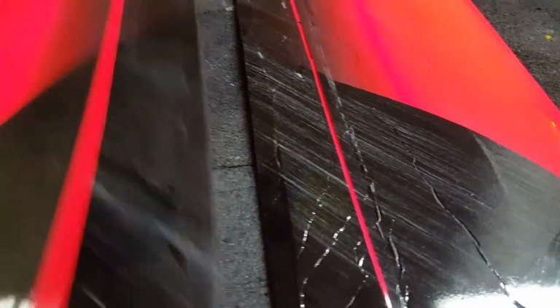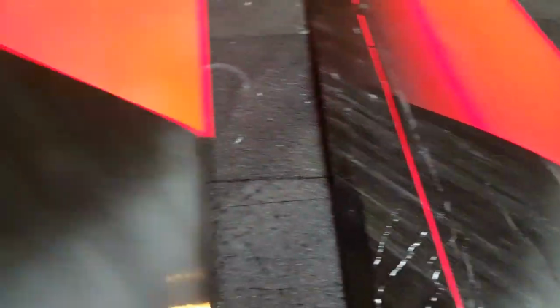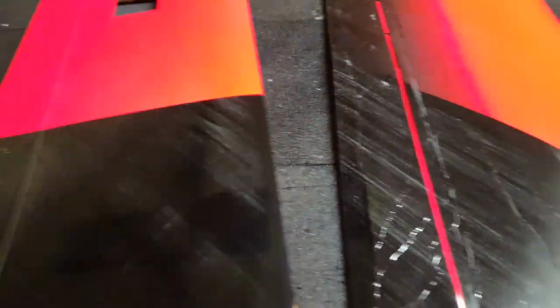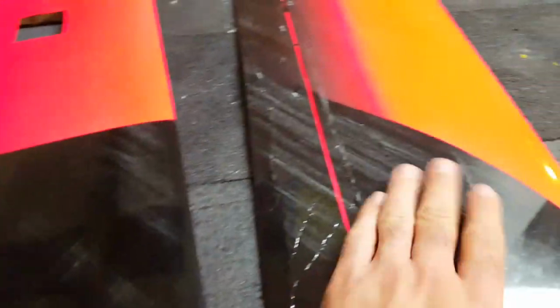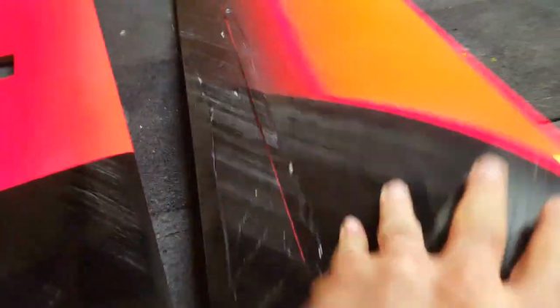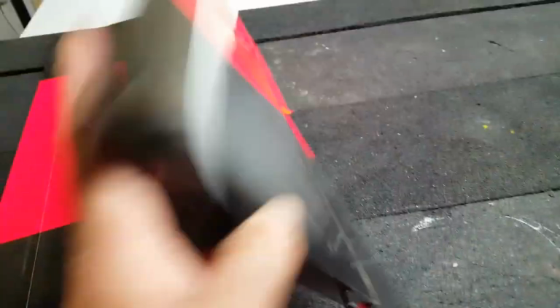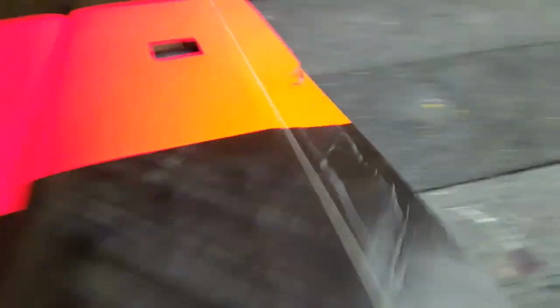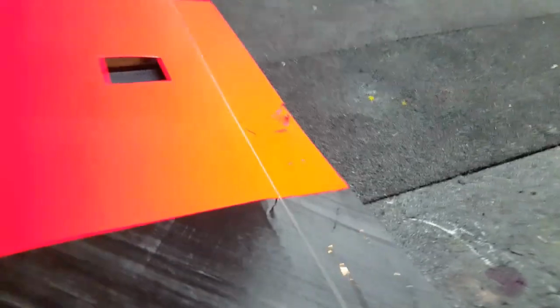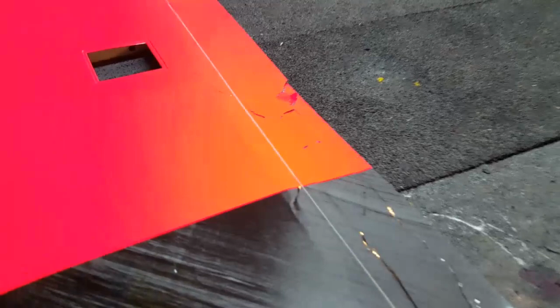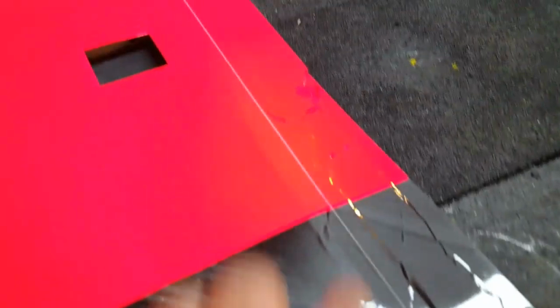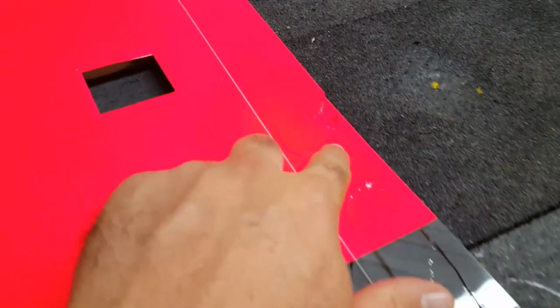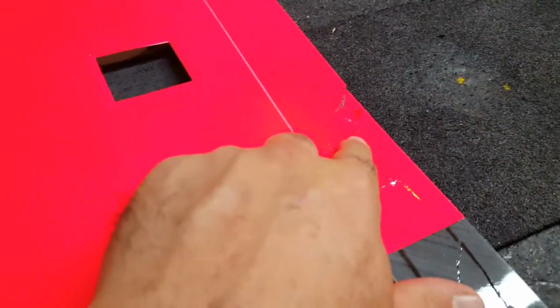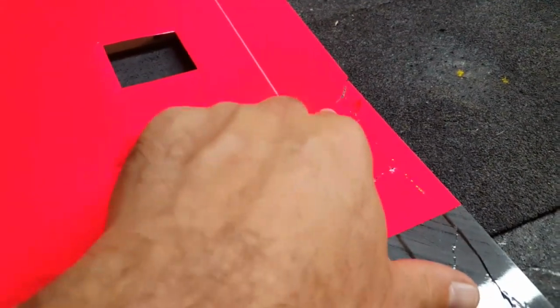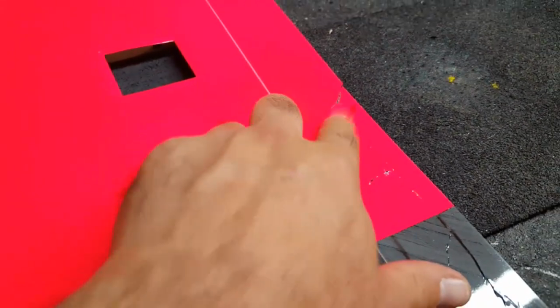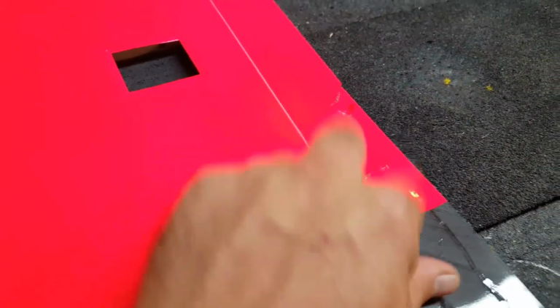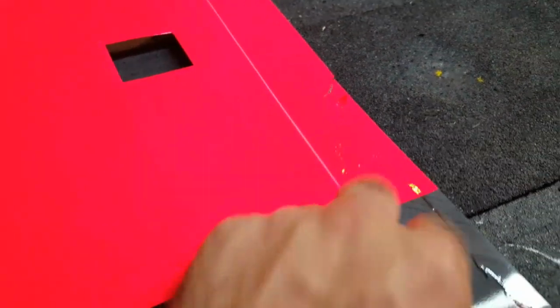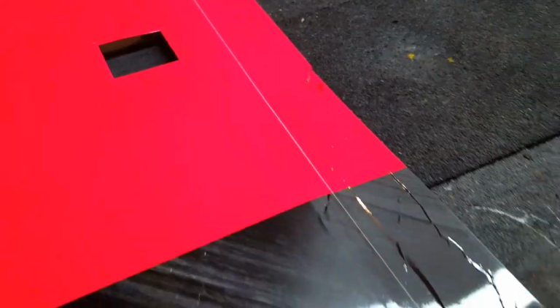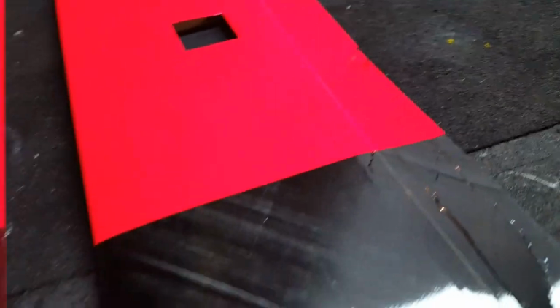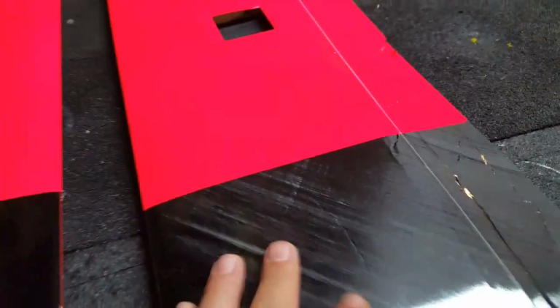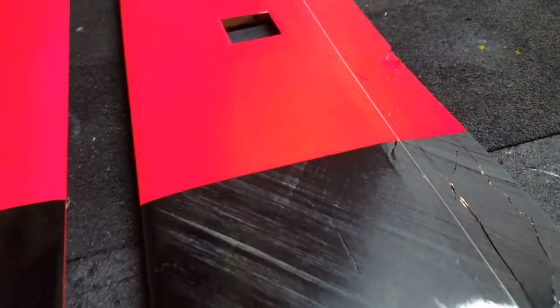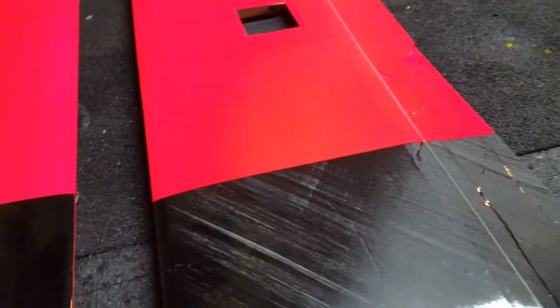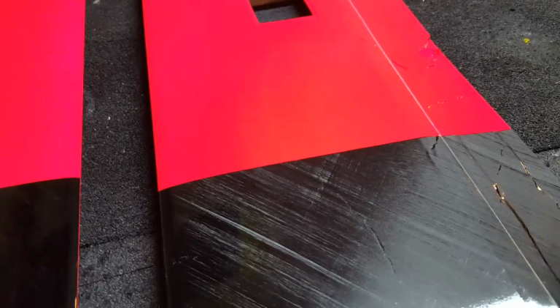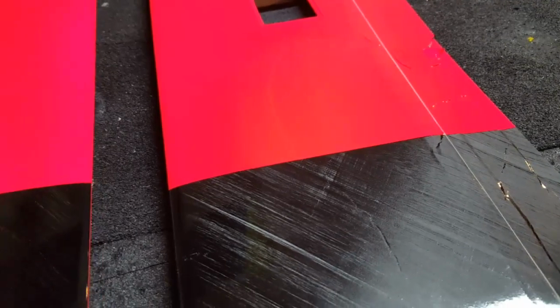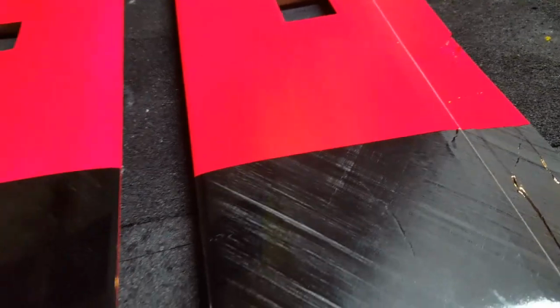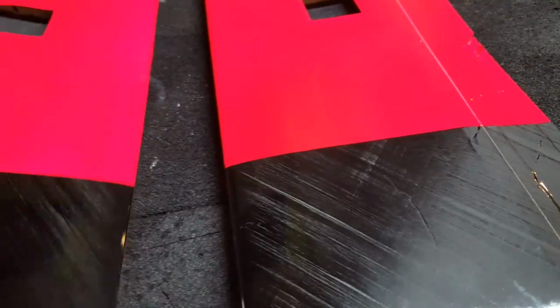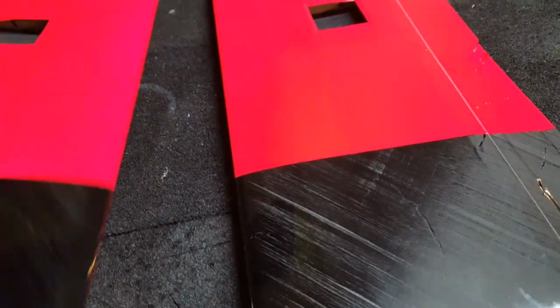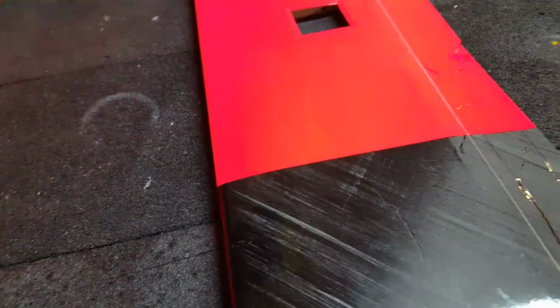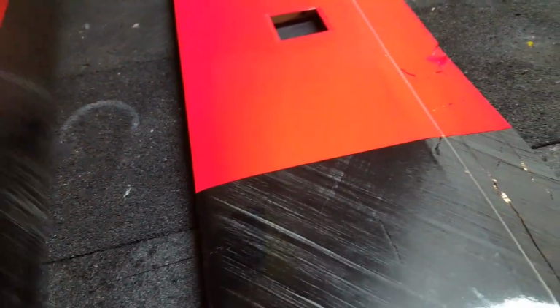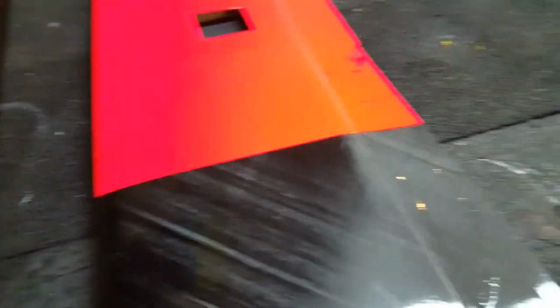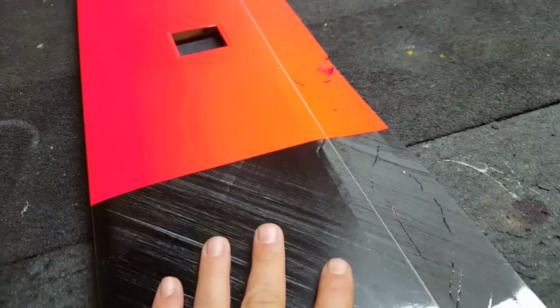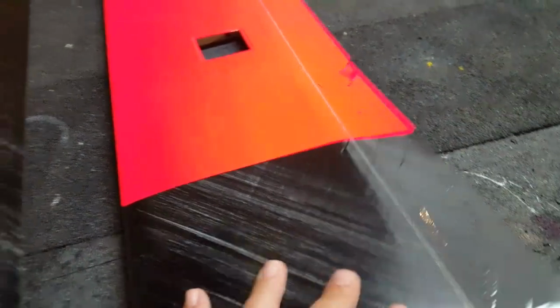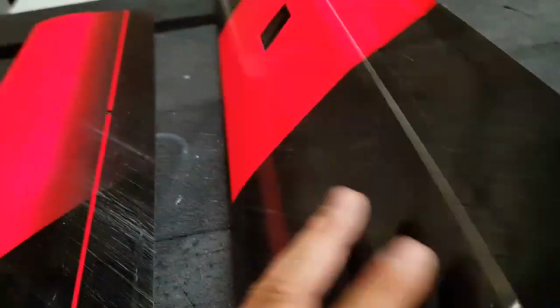Yeah, so they're basically trashed. You can see the damage is really extensive. I got two planes in this shipment and they were both basically like this — all the parts were pretty much destroyed.